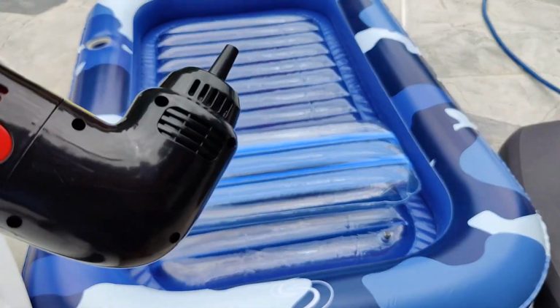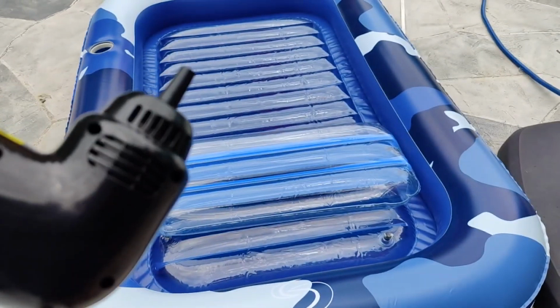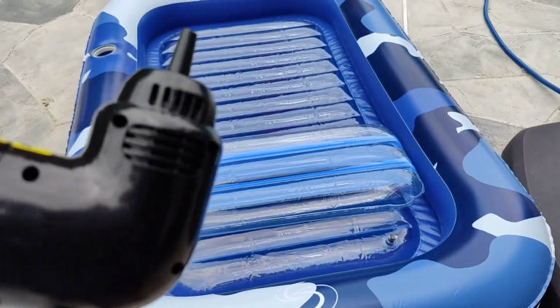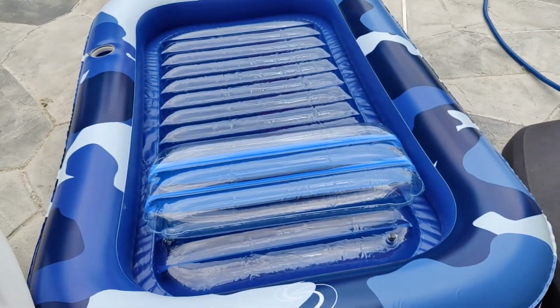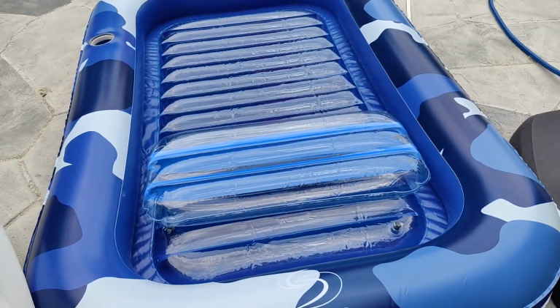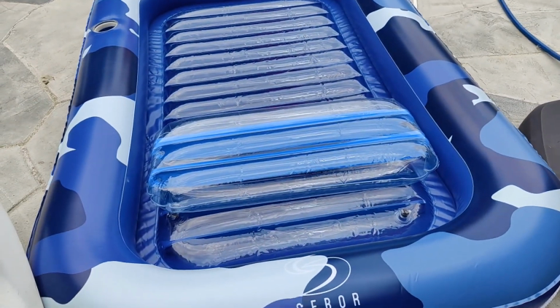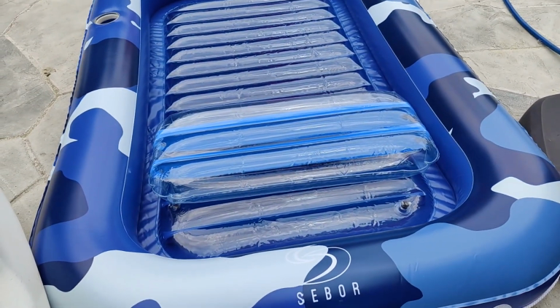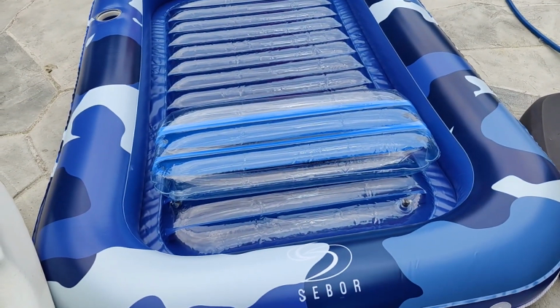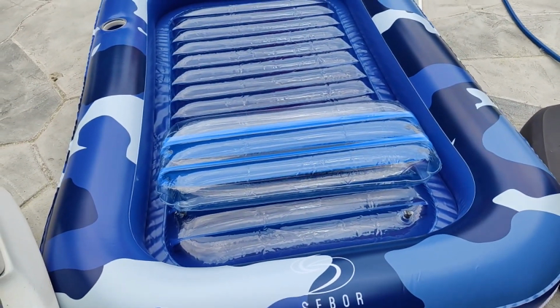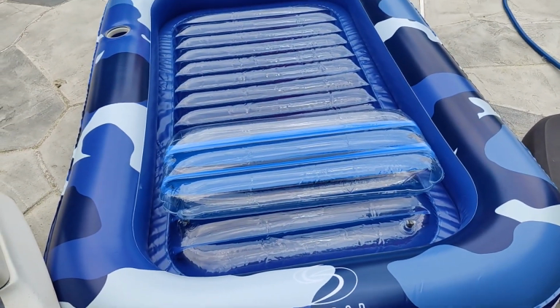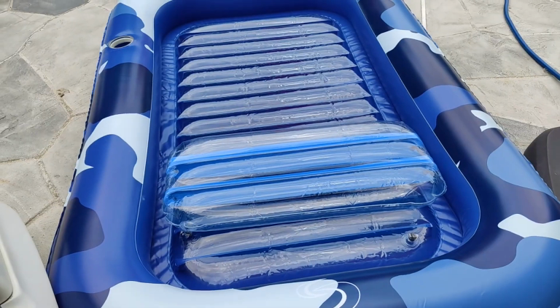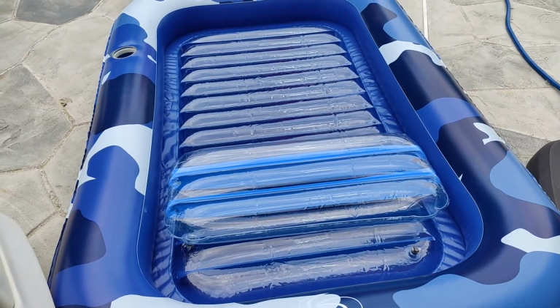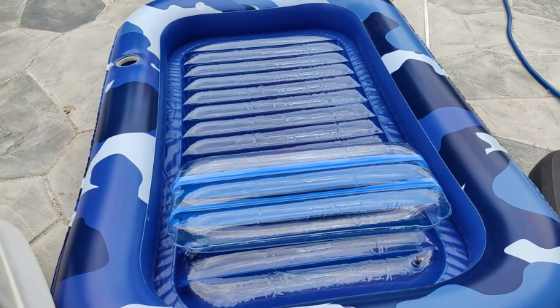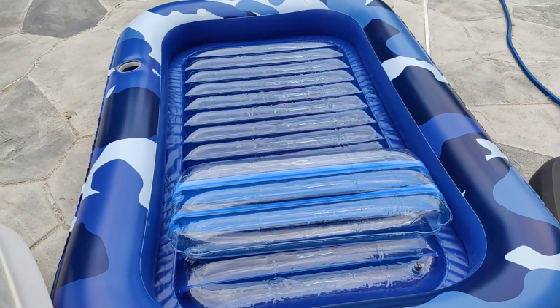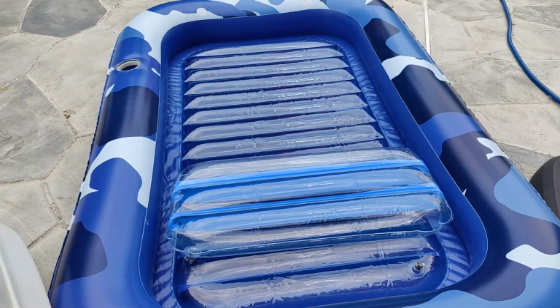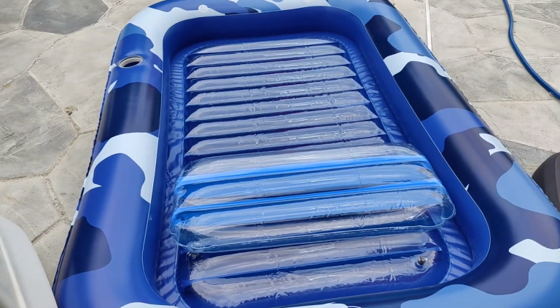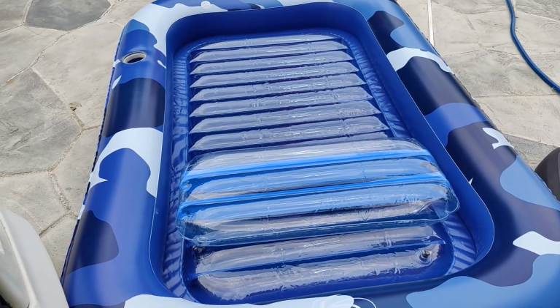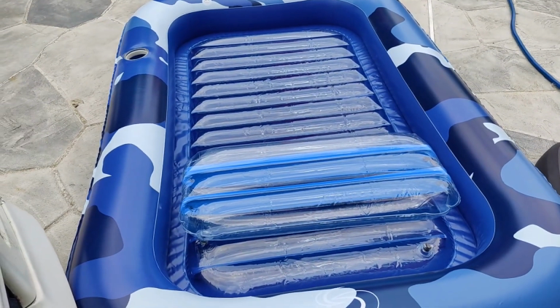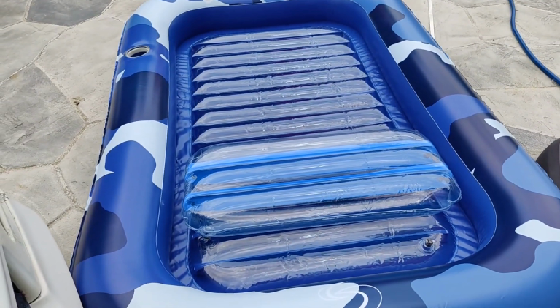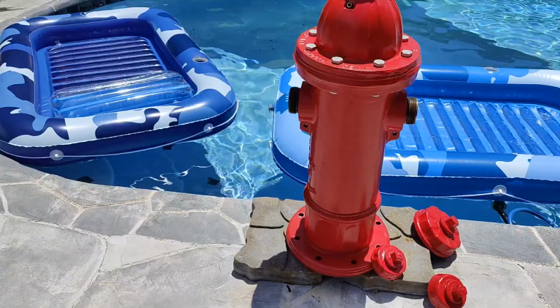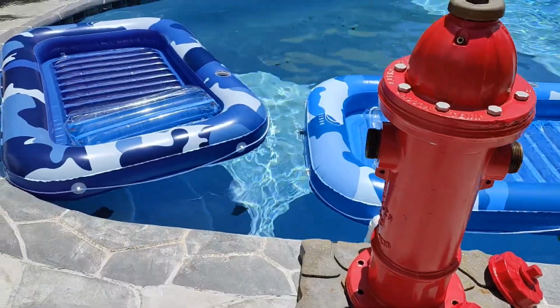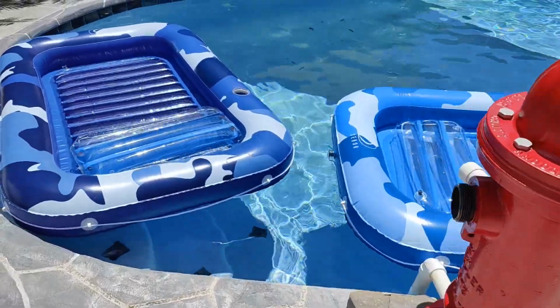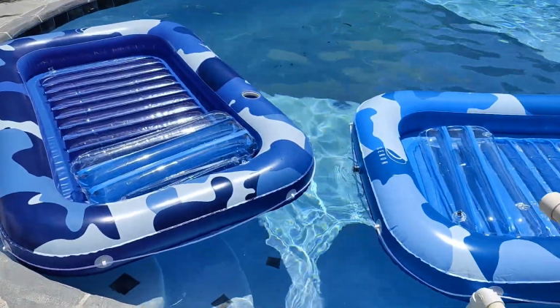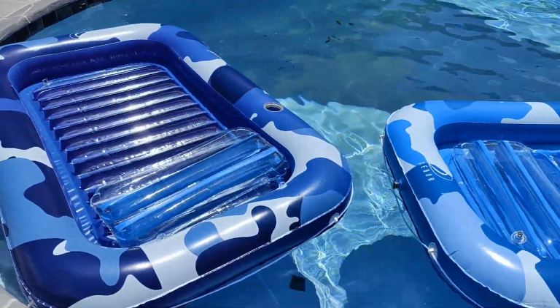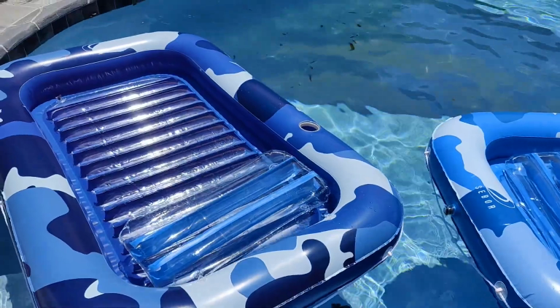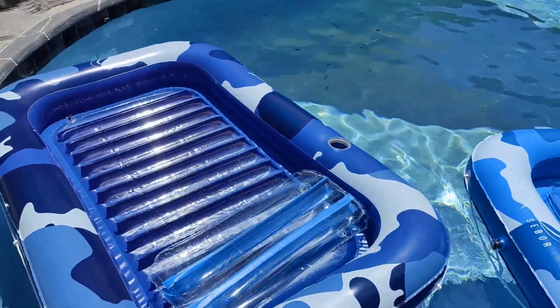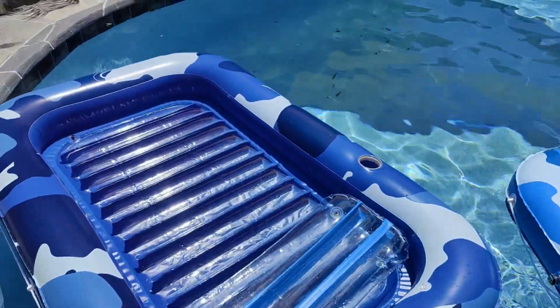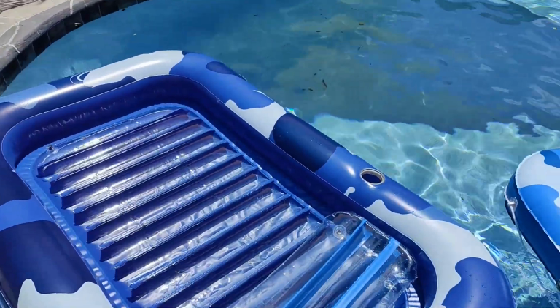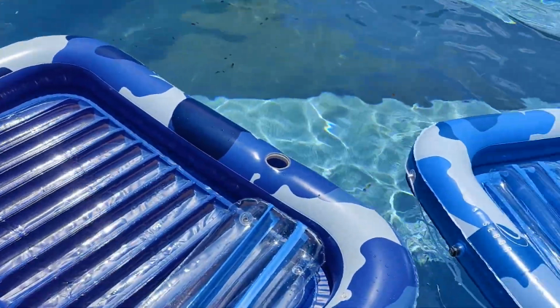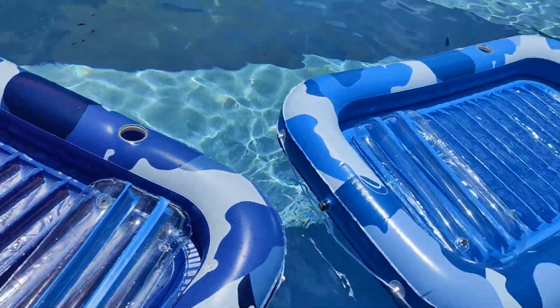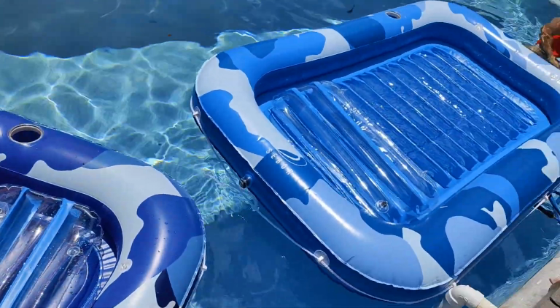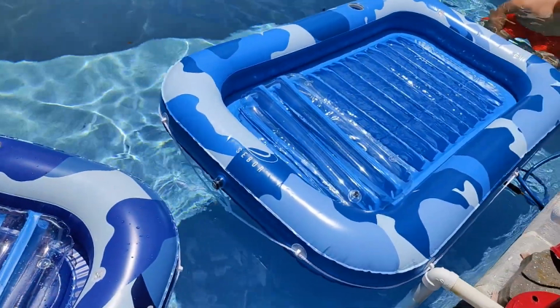I switched attachments to the correct attachment and it blew up so much quicker and so much easier. Let's do the second one. If you have a good pump these inflate in seconds, not minutes.